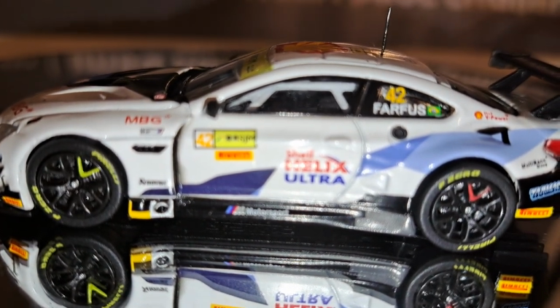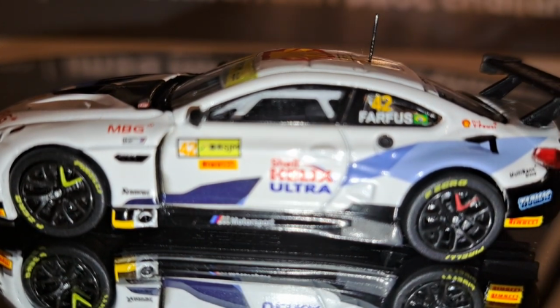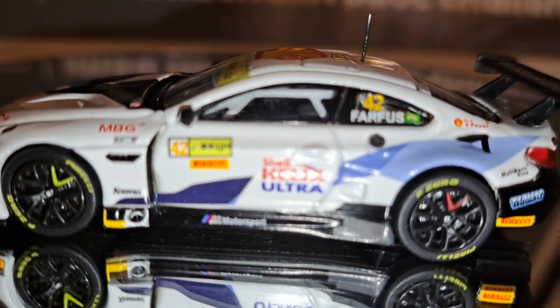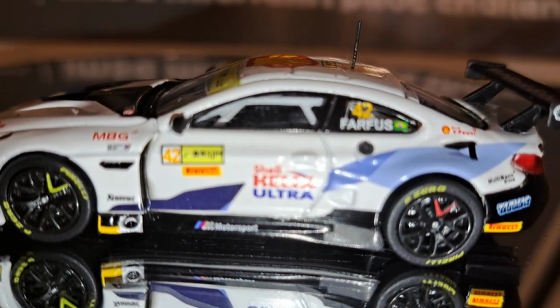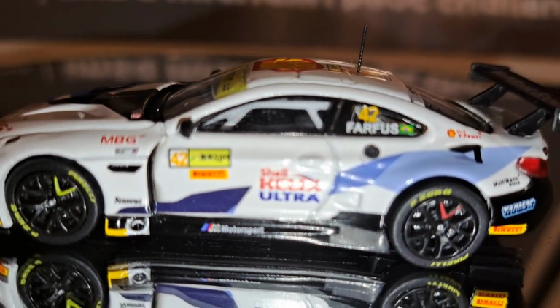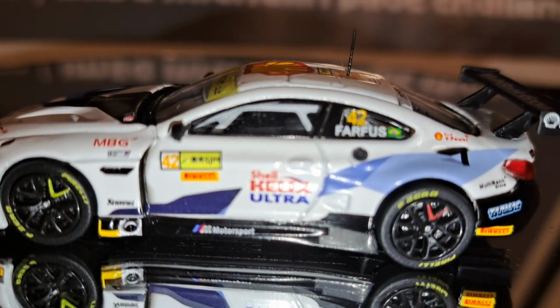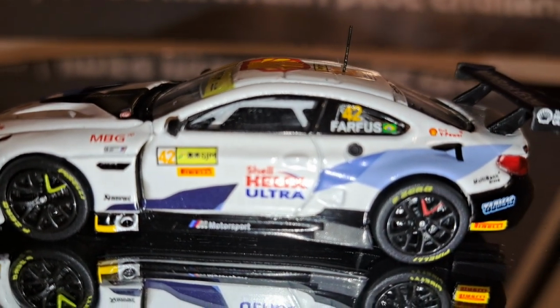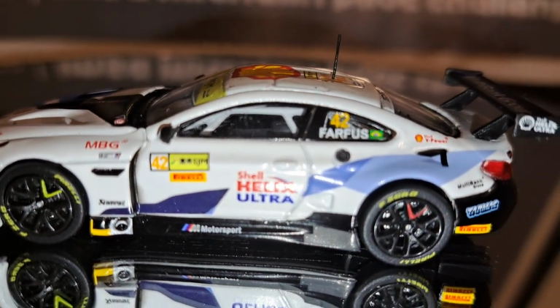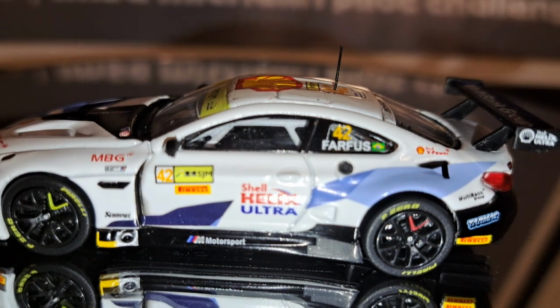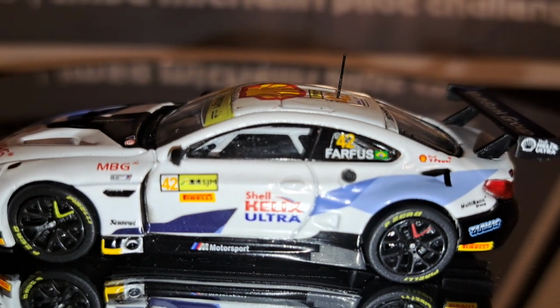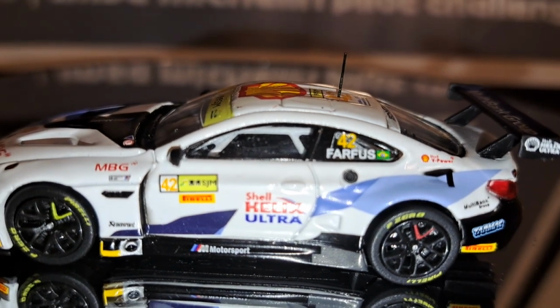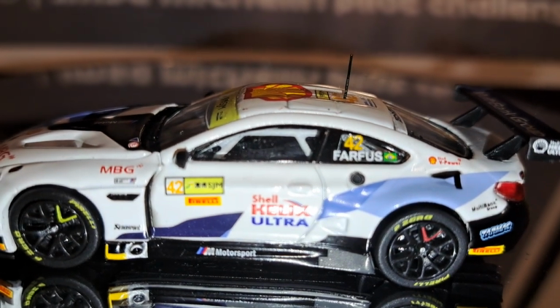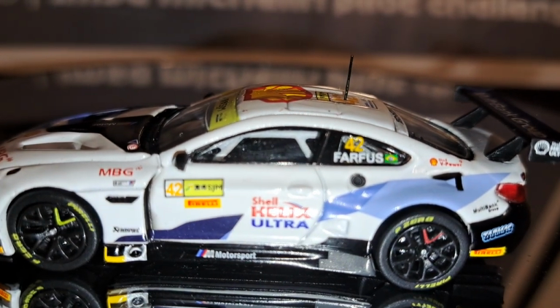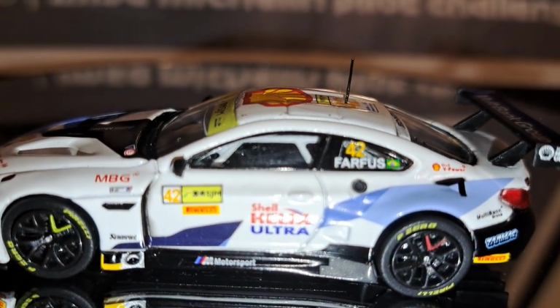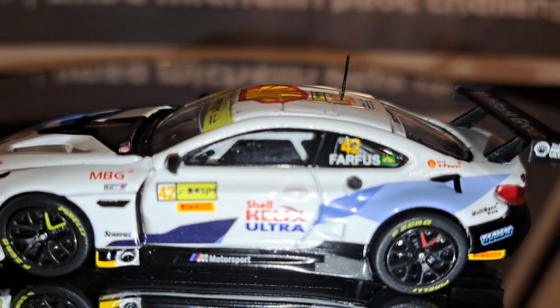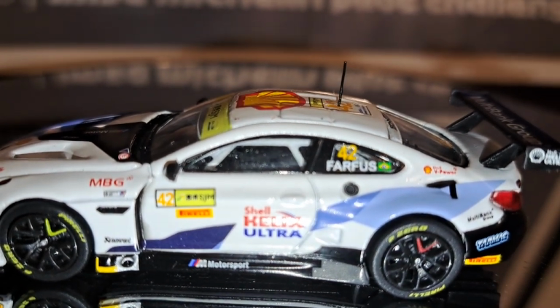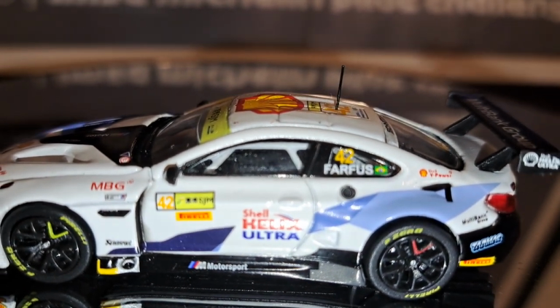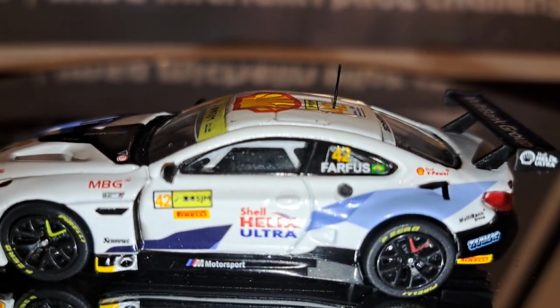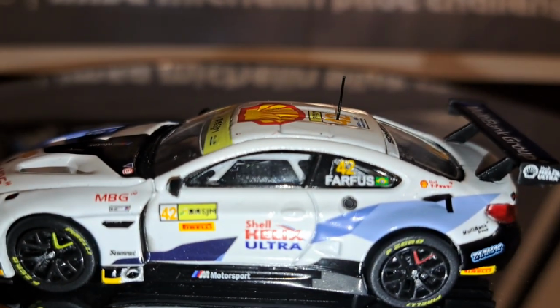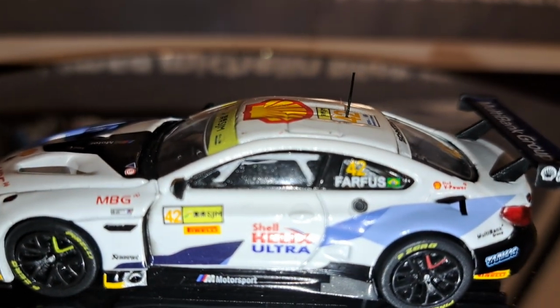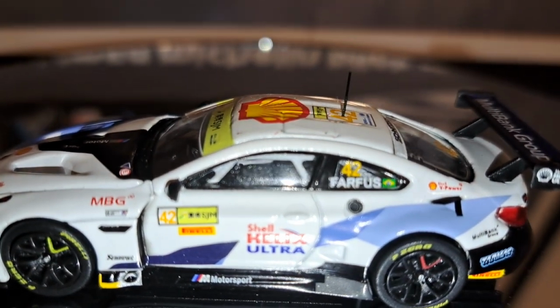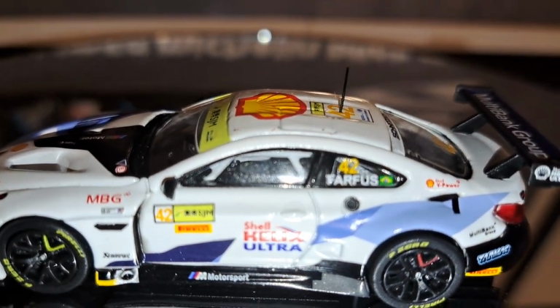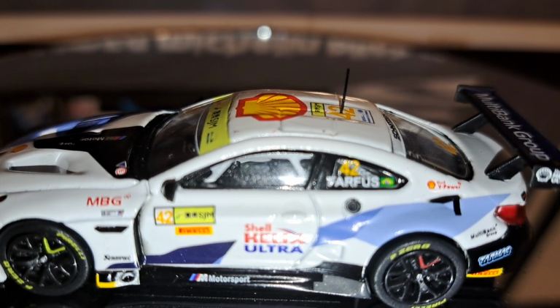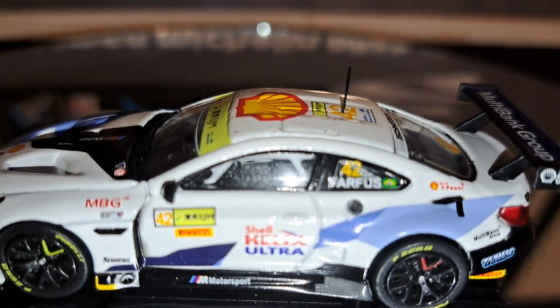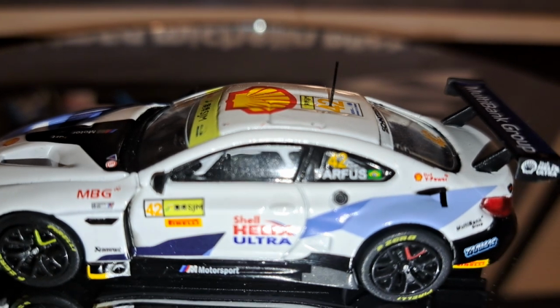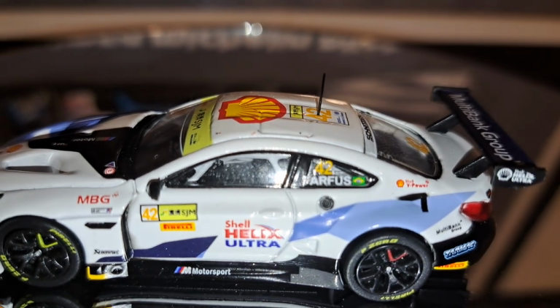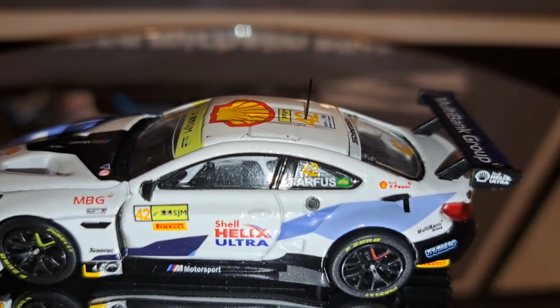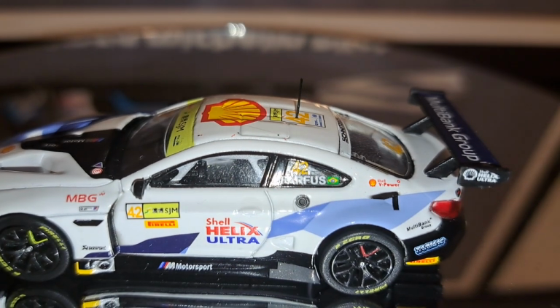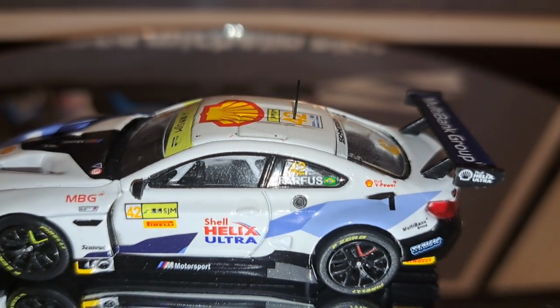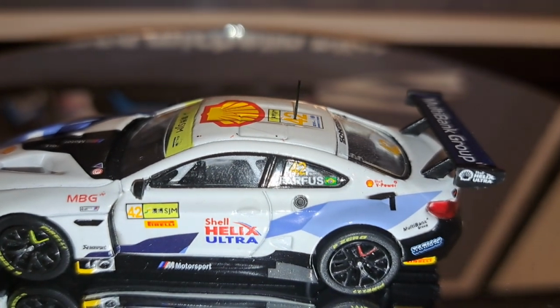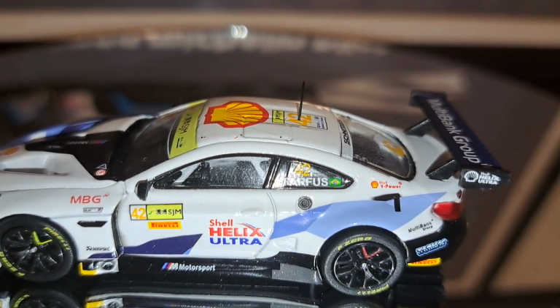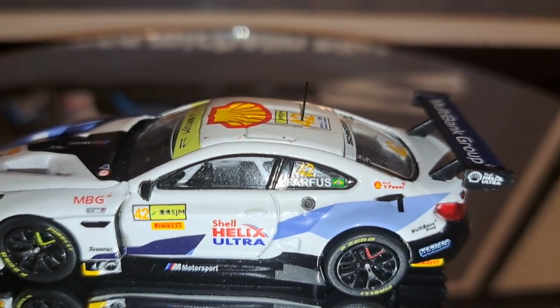Nice-looking running boards on the side. Interior detail is fairly good, though kind of hard to see the way this cabin is arranged. You can see Augustus Farfus's number — number 42.